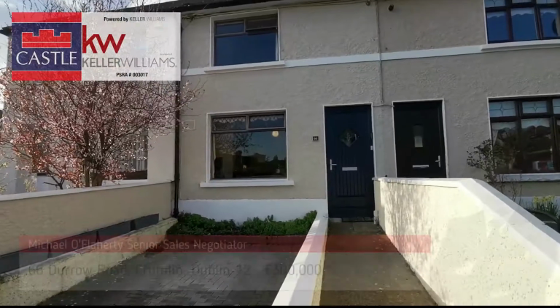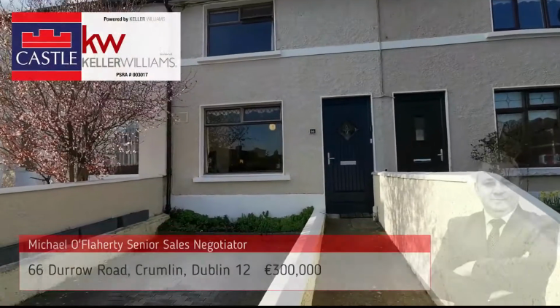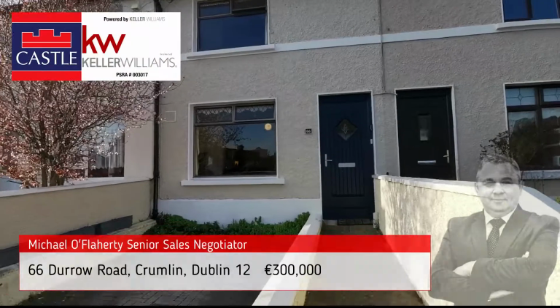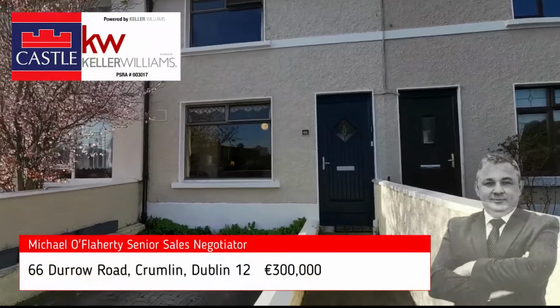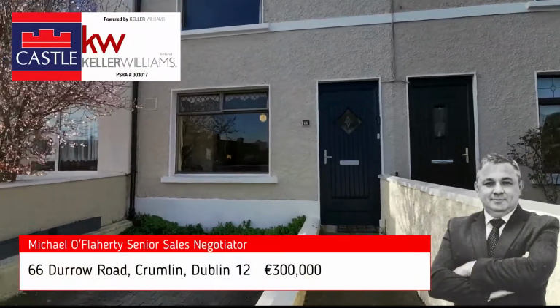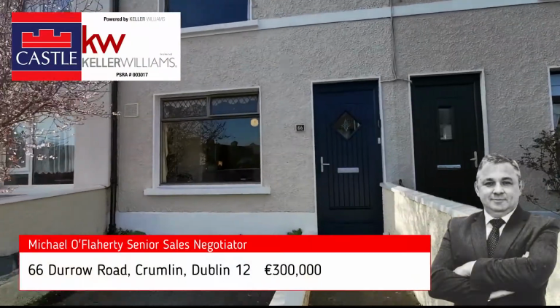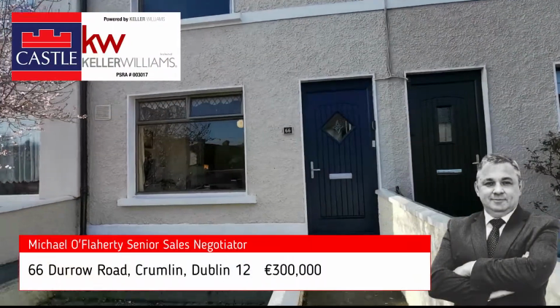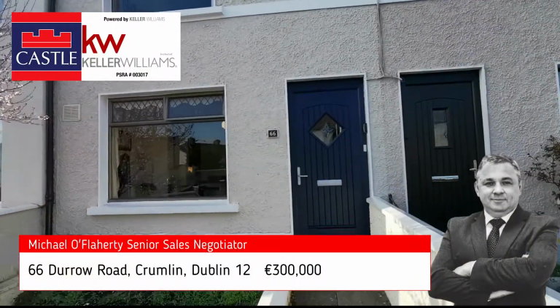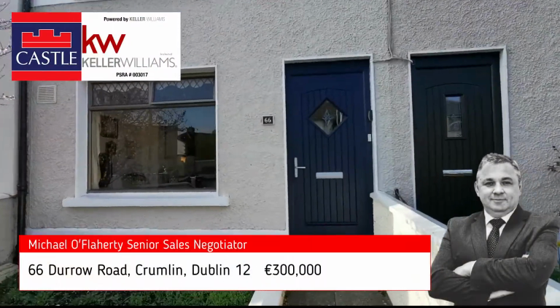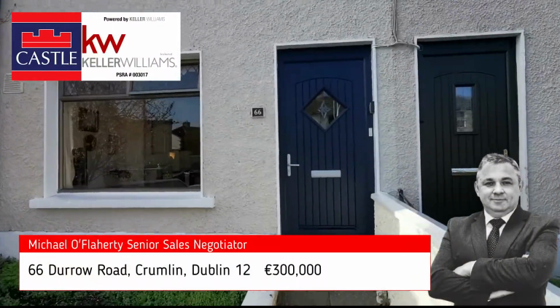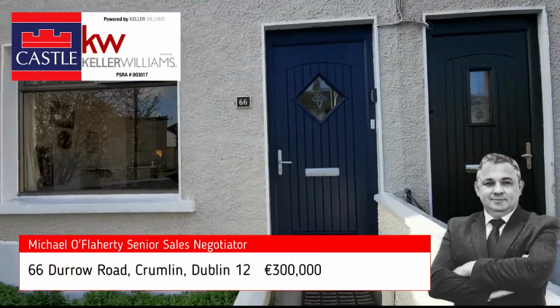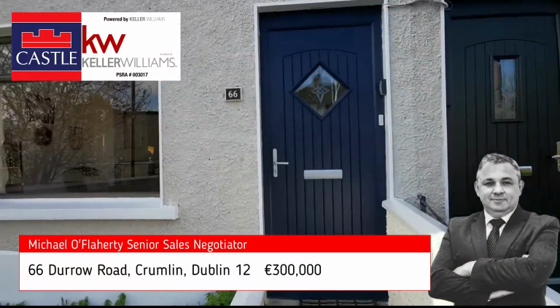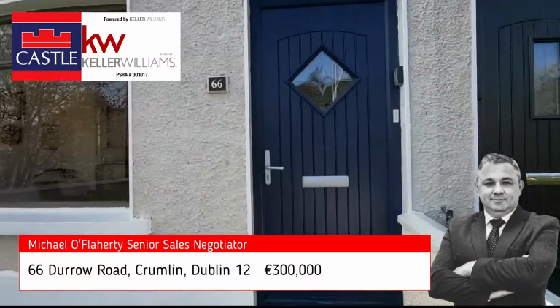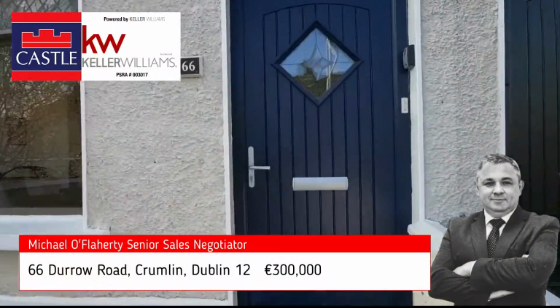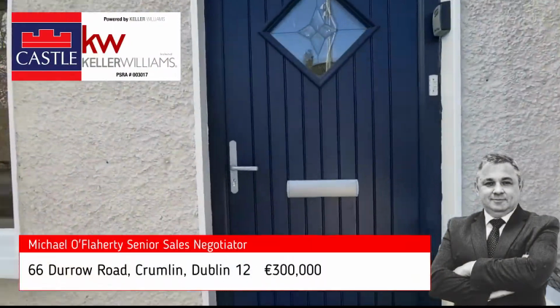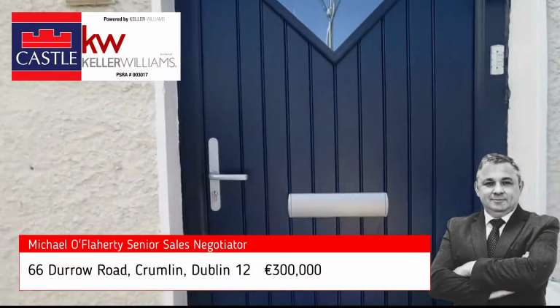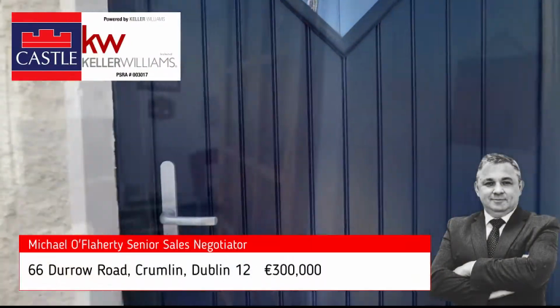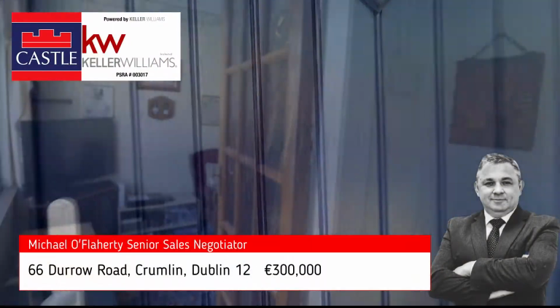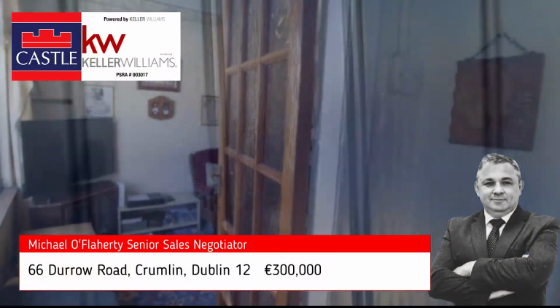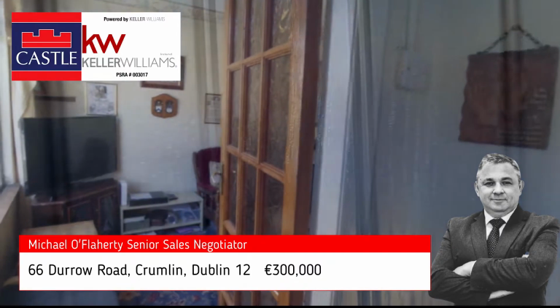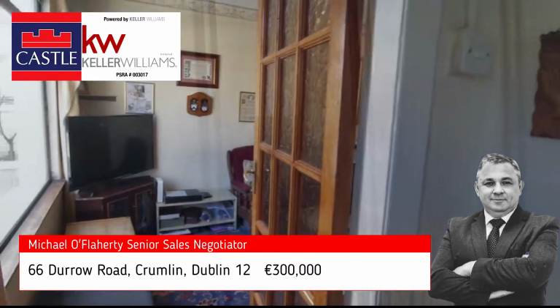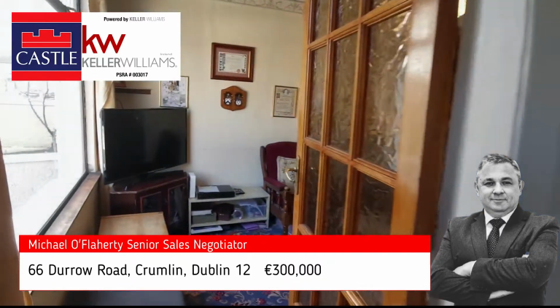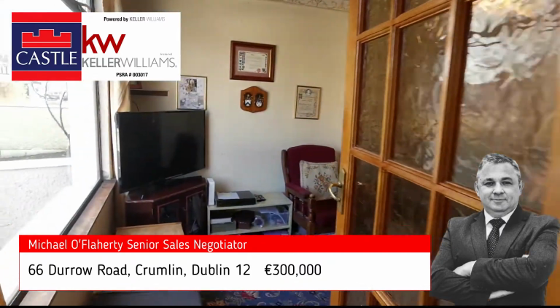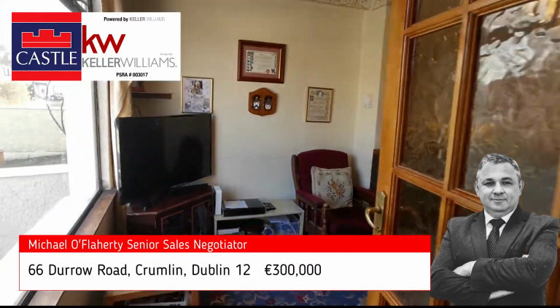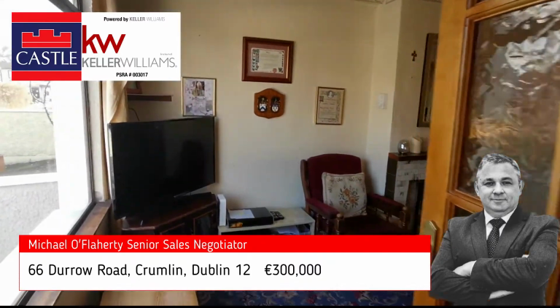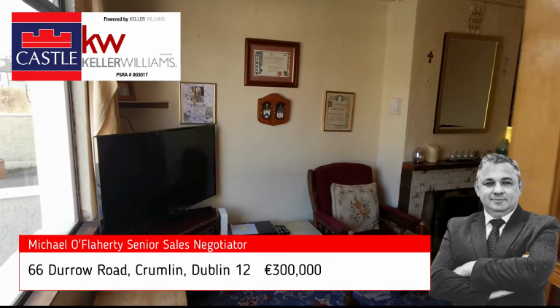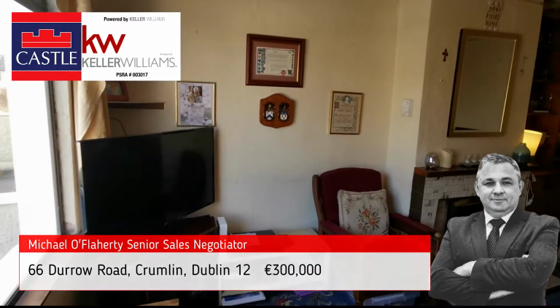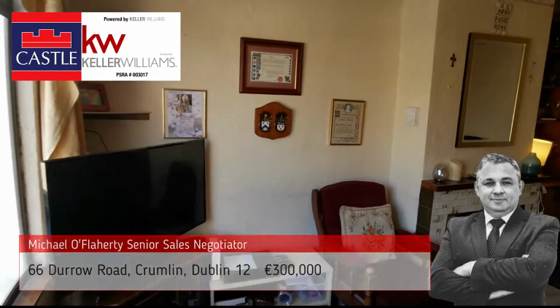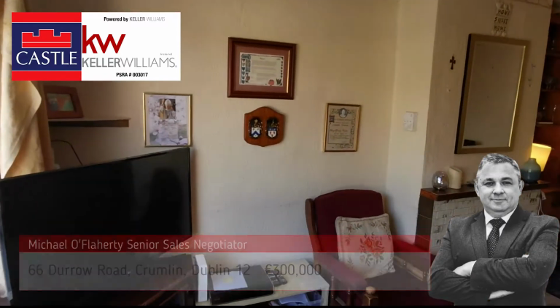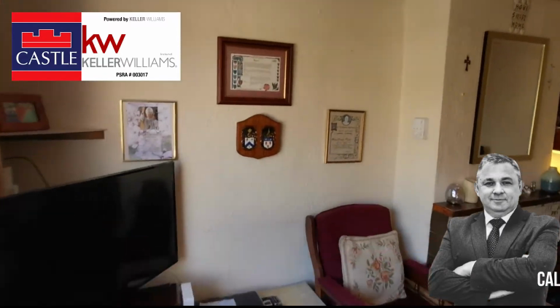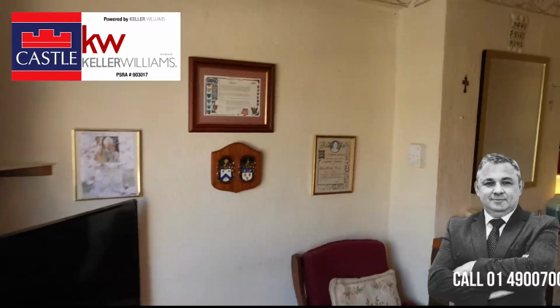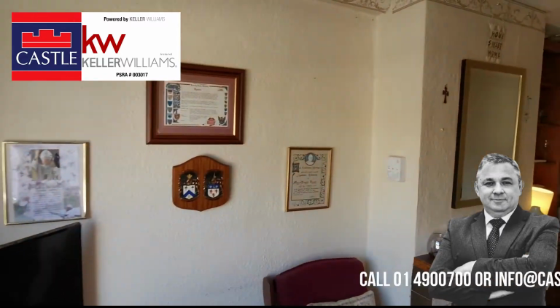Hi guys, this is Michael here from Castle Estate Agents powered by Keller Williams, introducing you to the market — number 66 Dorough Road, based in the heart of Crumlin, Dublin 12.